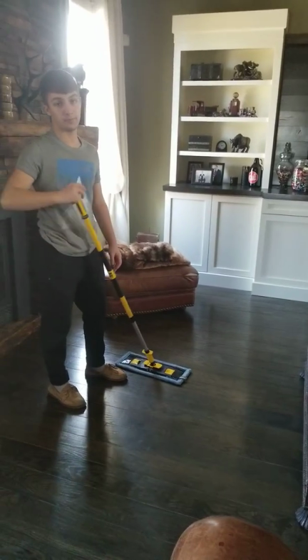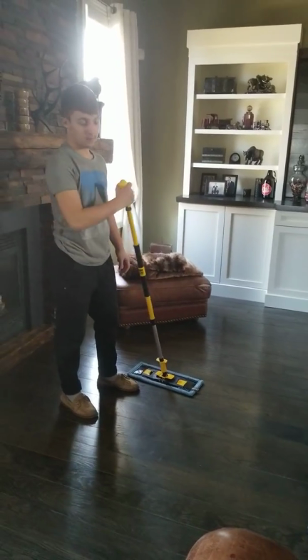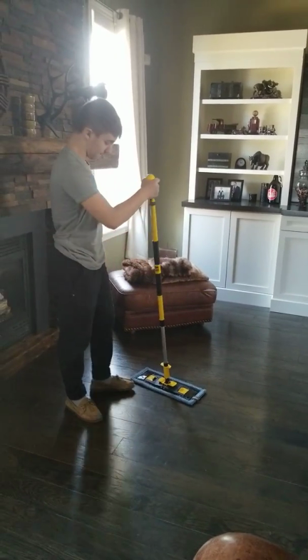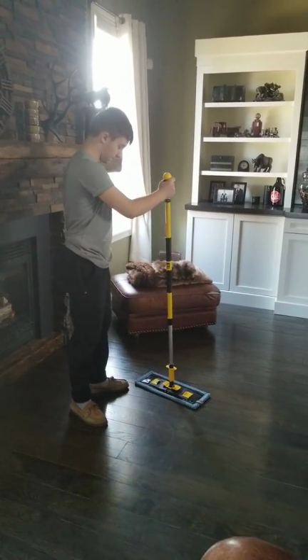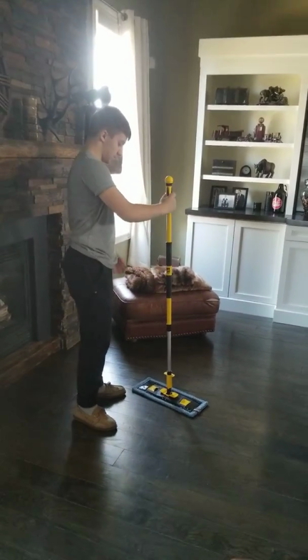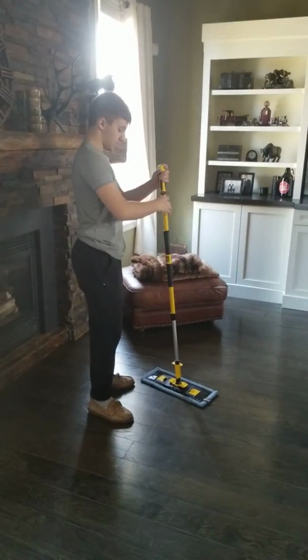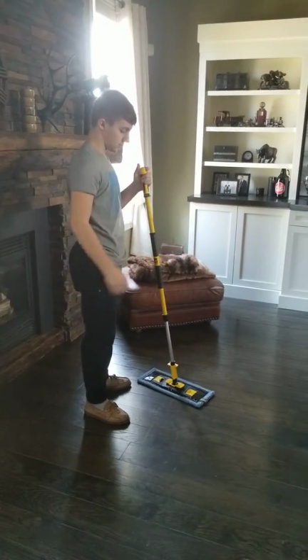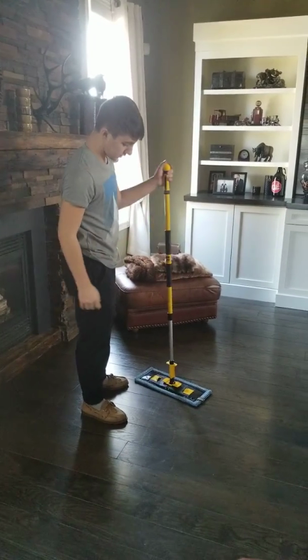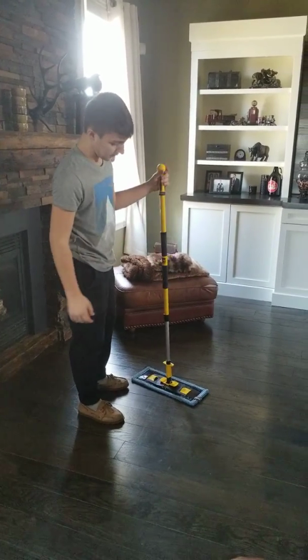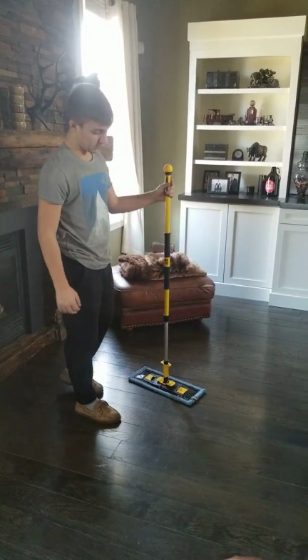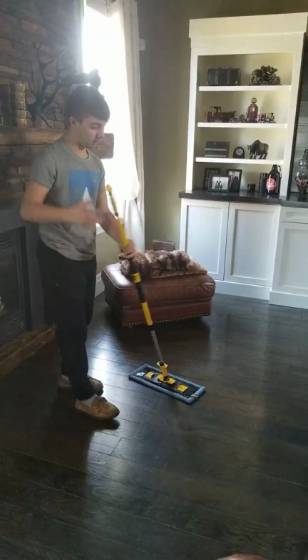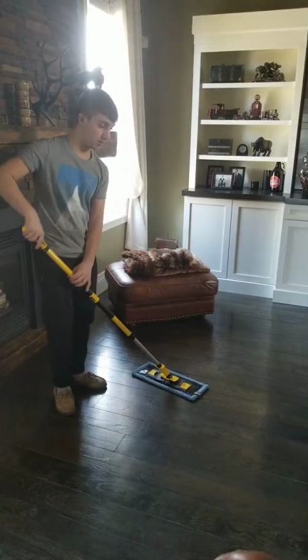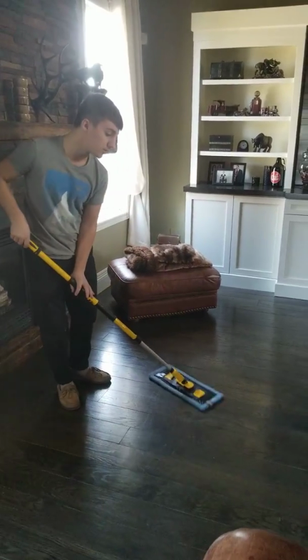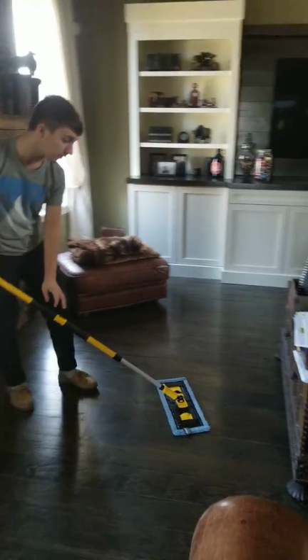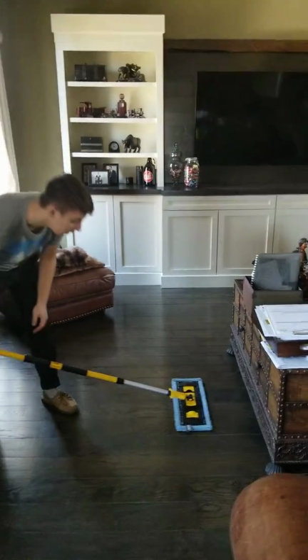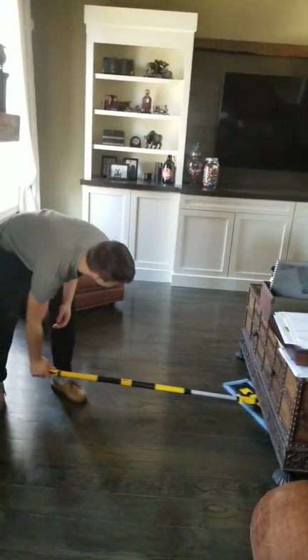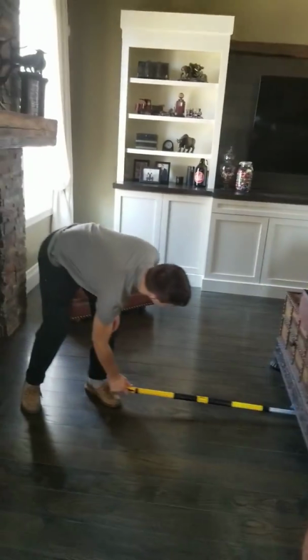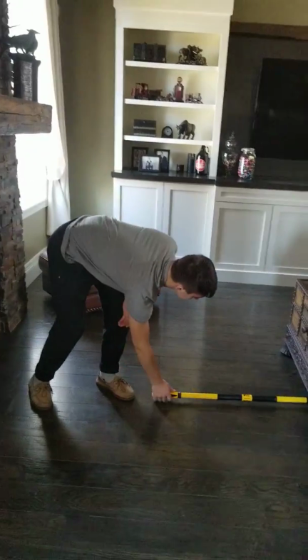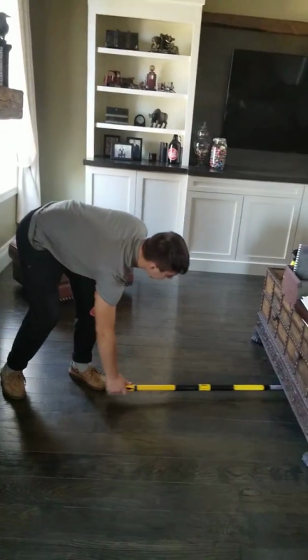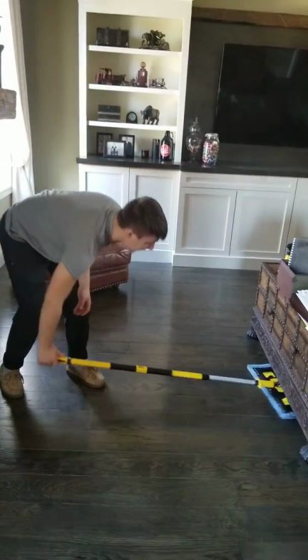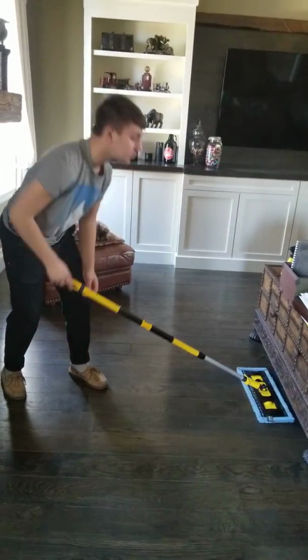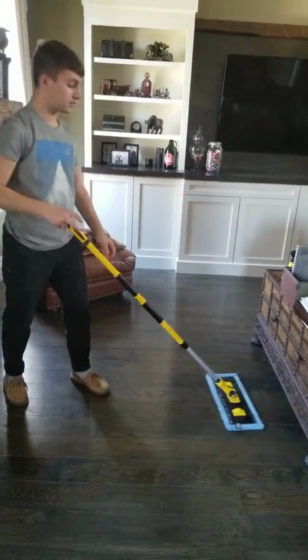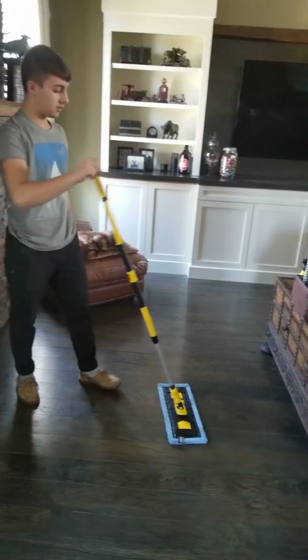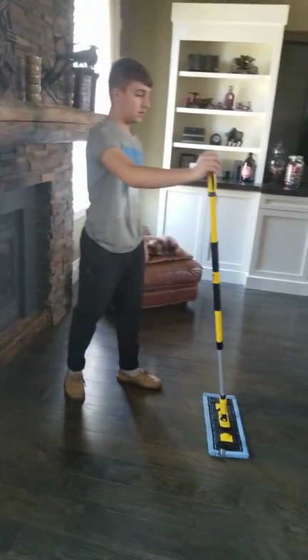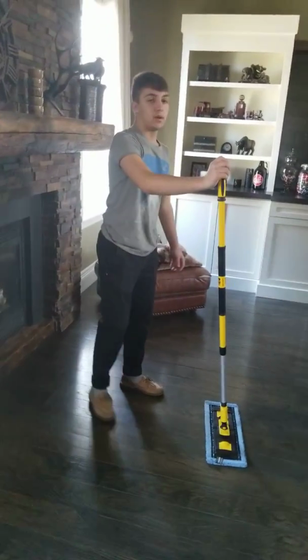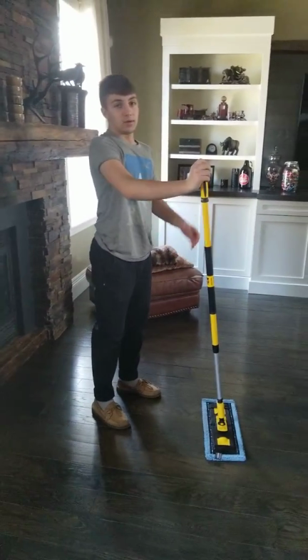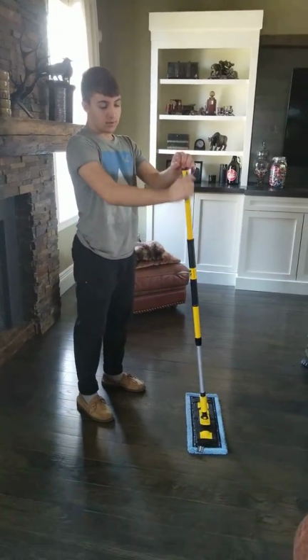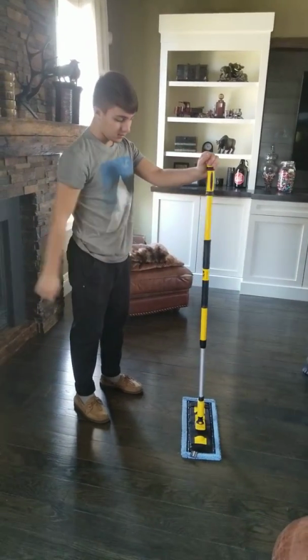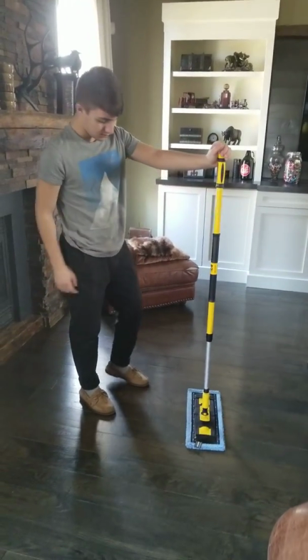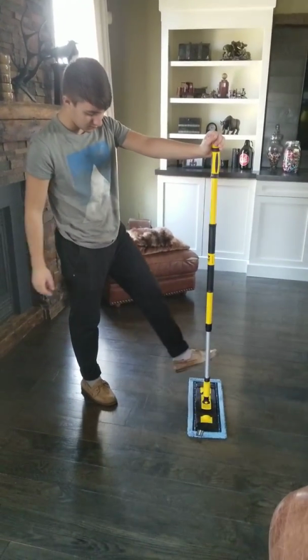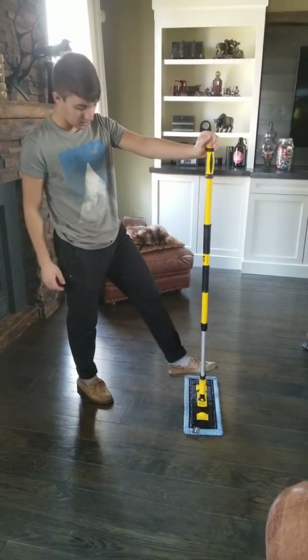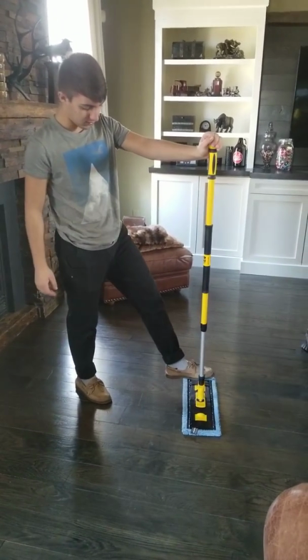So how easy is it to clean with the floor fiber? It's very easy. You can get under the tables because it bends. Oh, it's got that thing at the bottom where you can angle it different ways — pretty good.